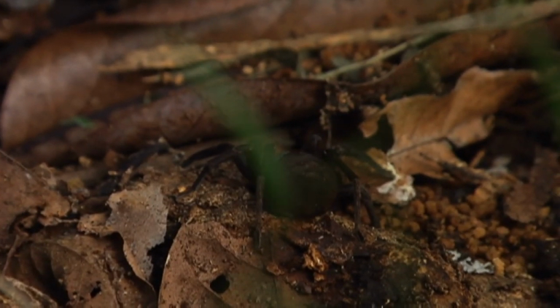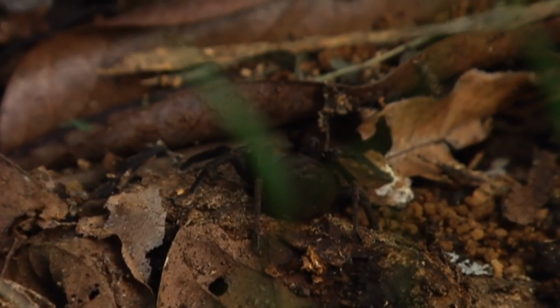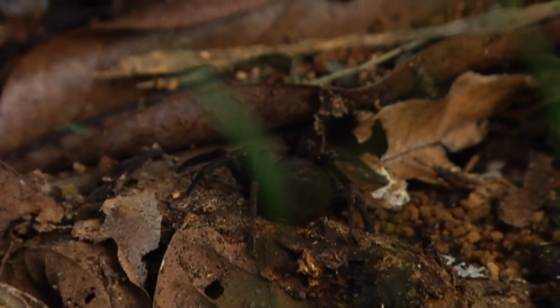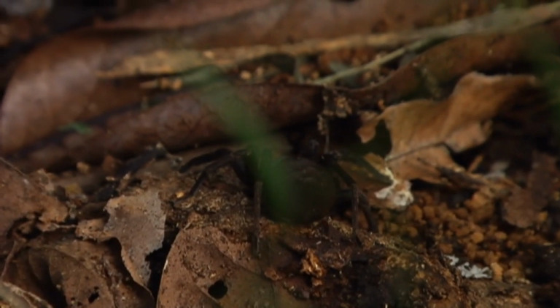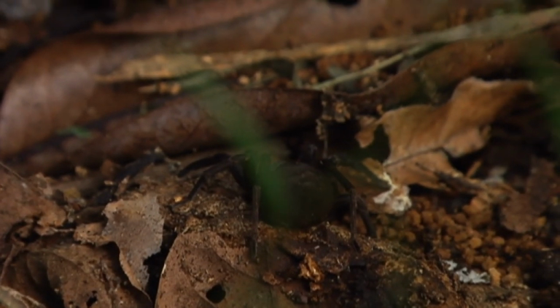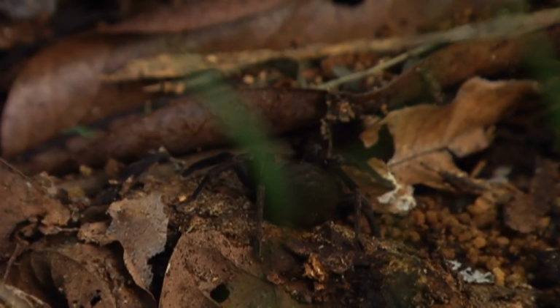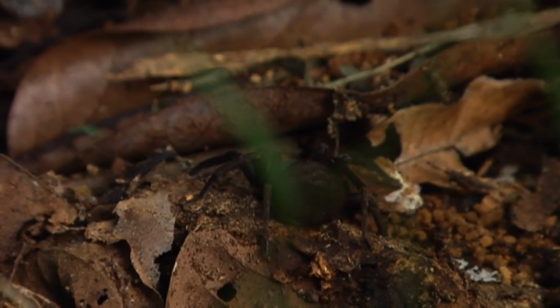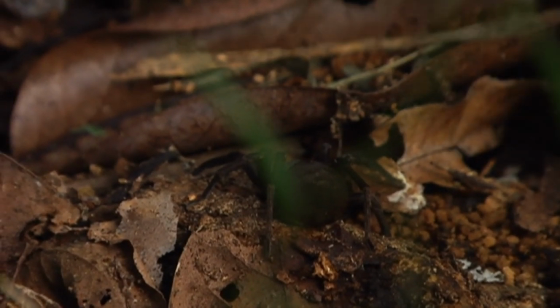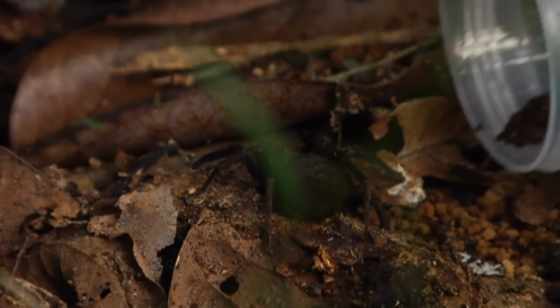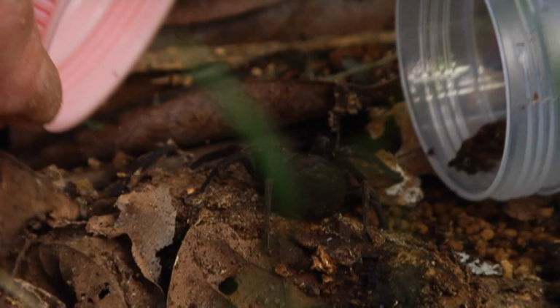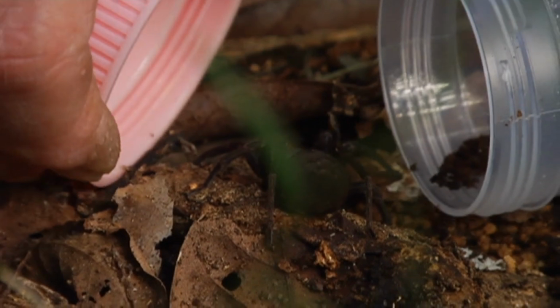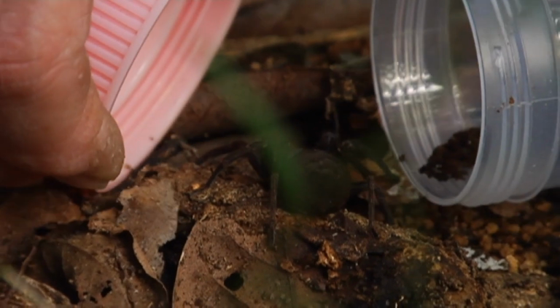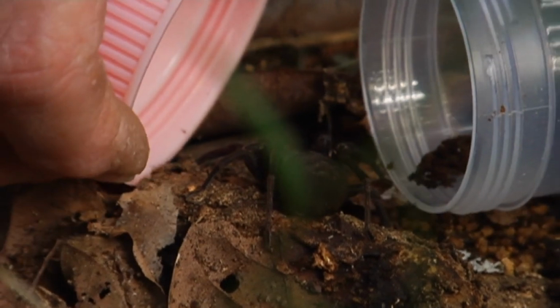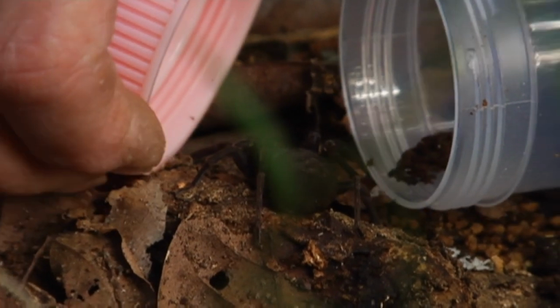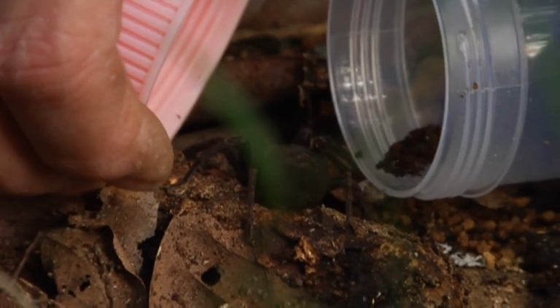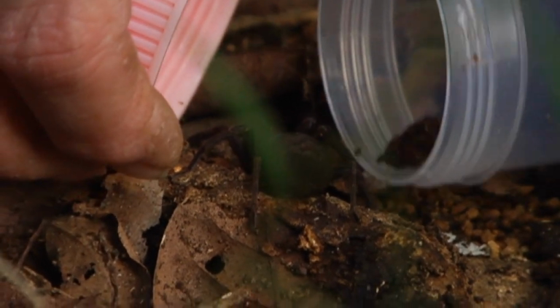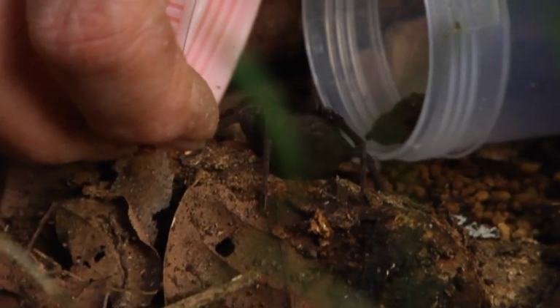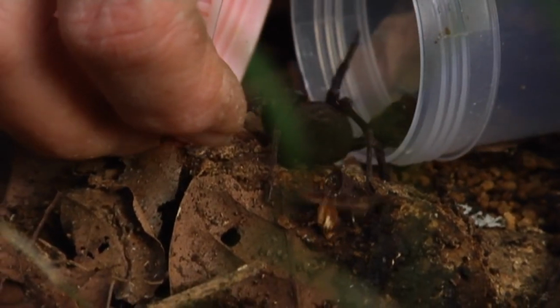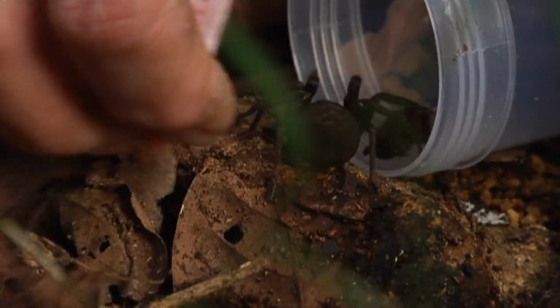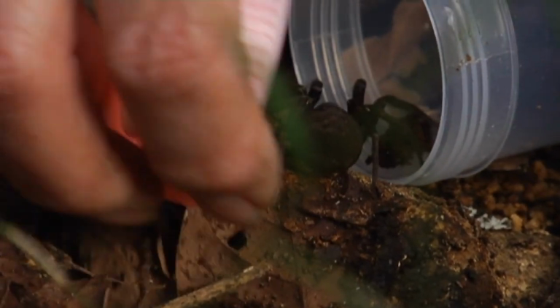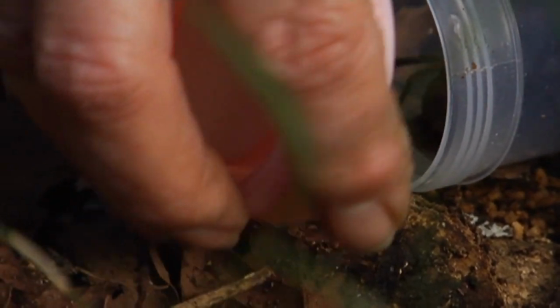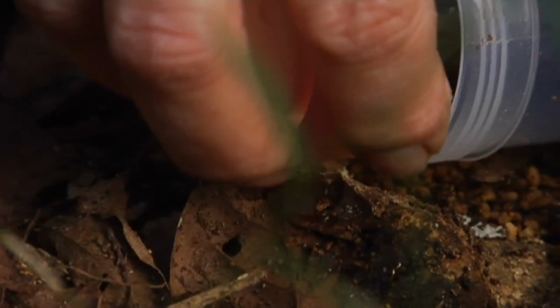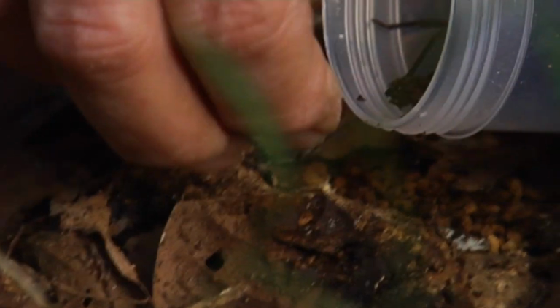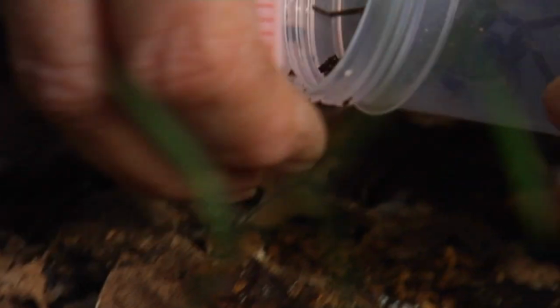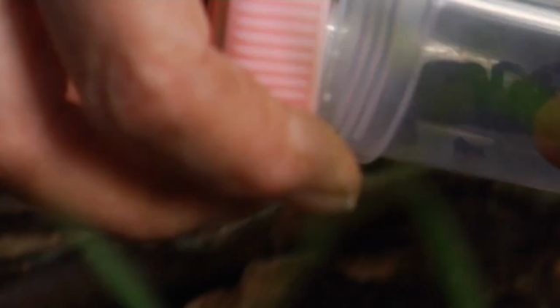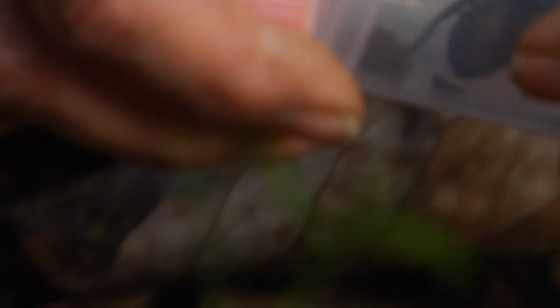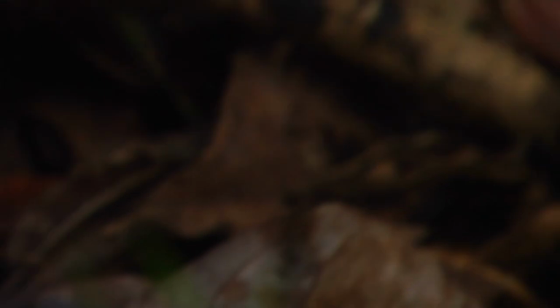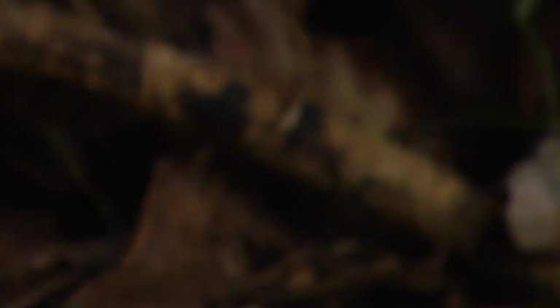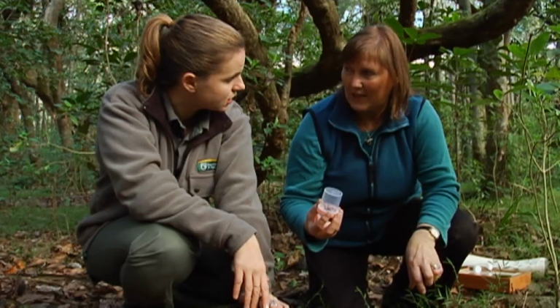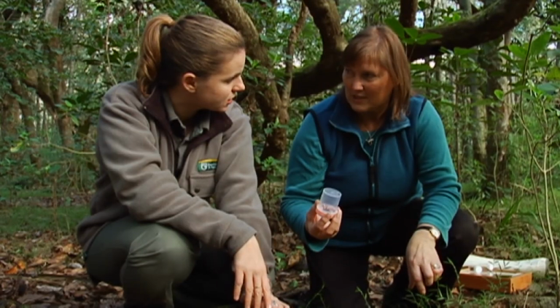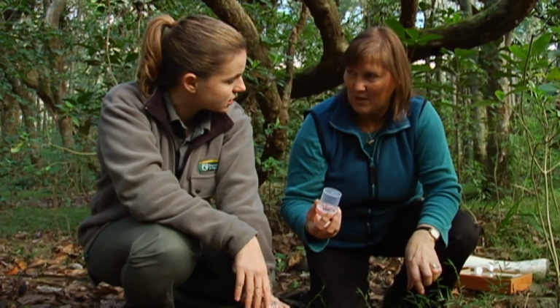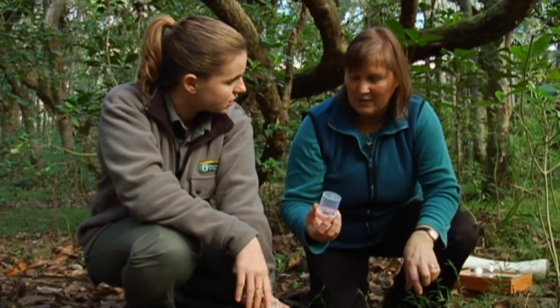This is a vagrant spider, which is one of the ground hunting spiders. It lives under logs only in the bush. Does it have a web? No, it's purely a hunting spider.